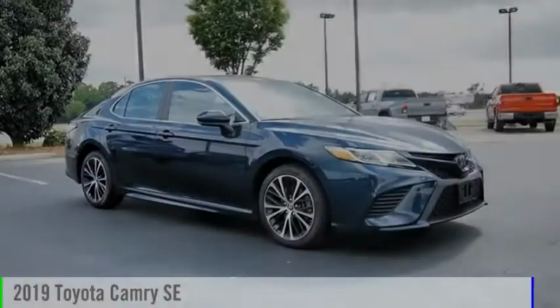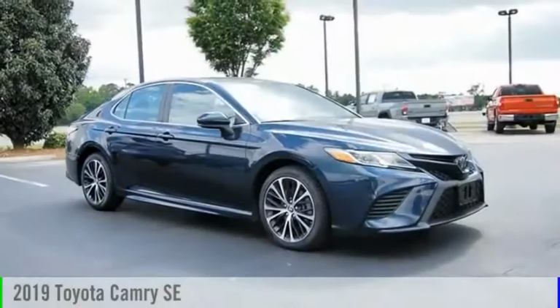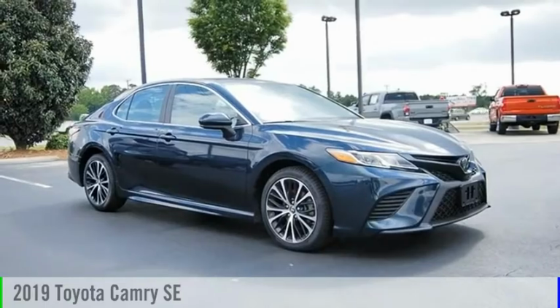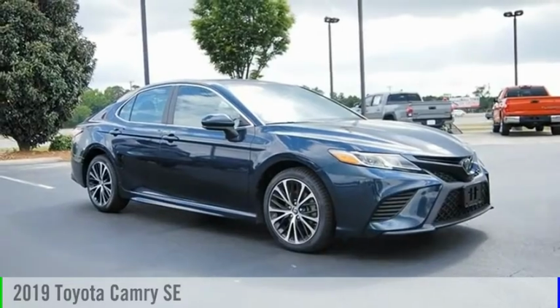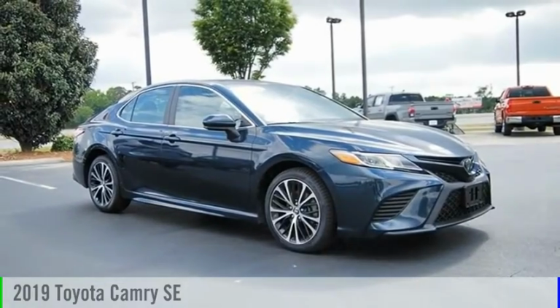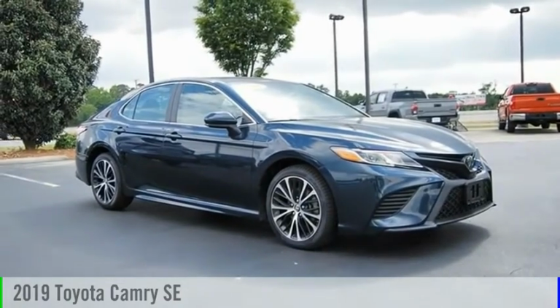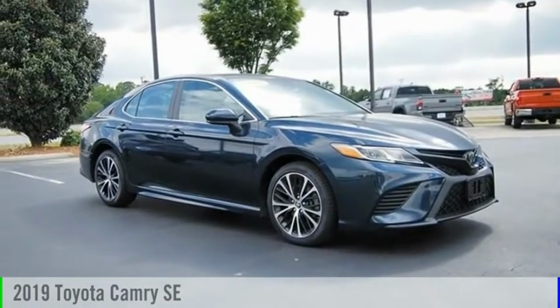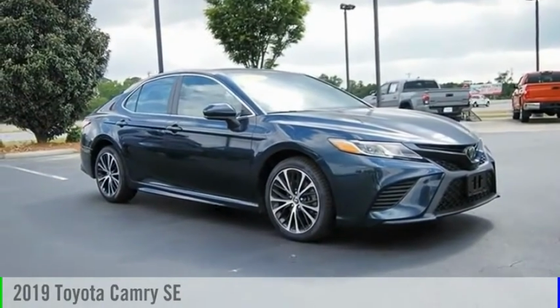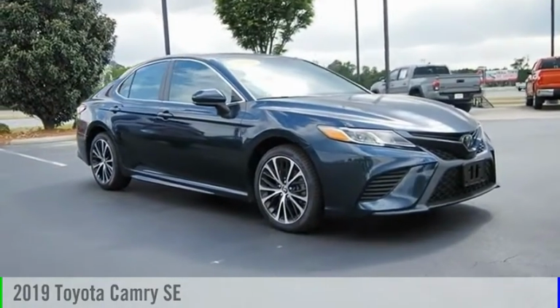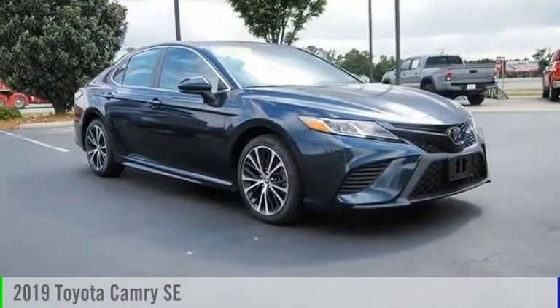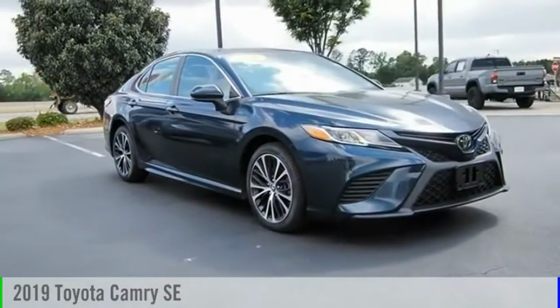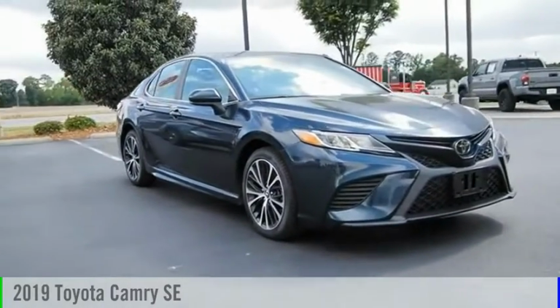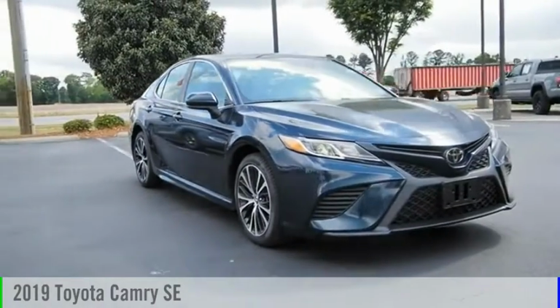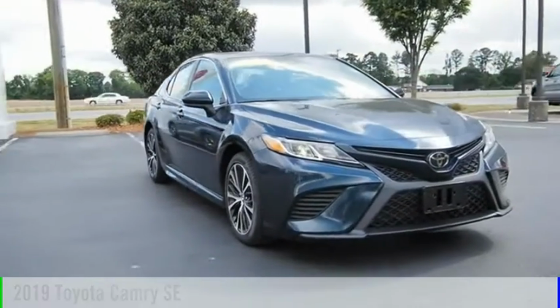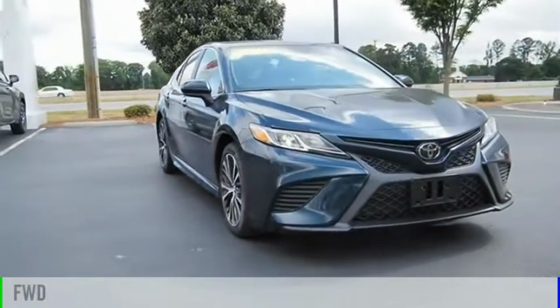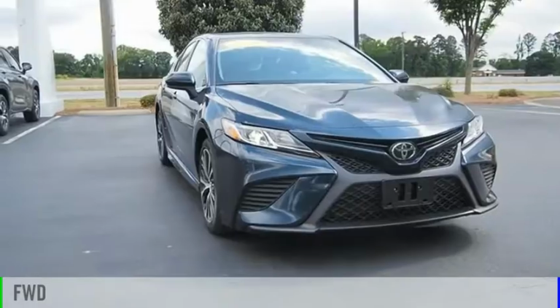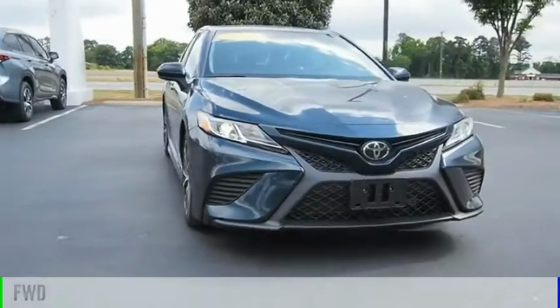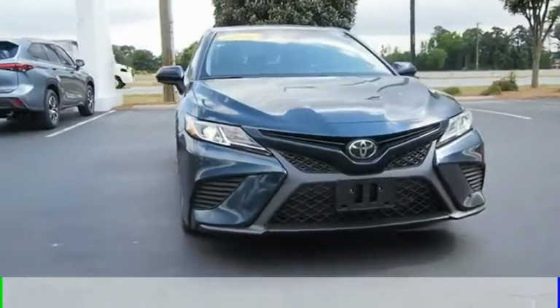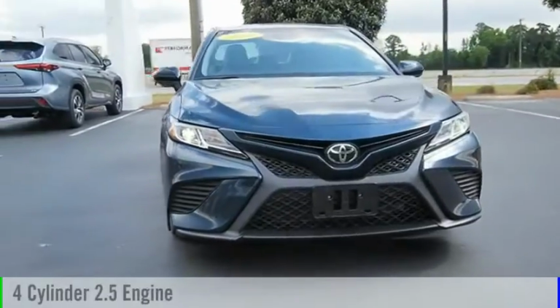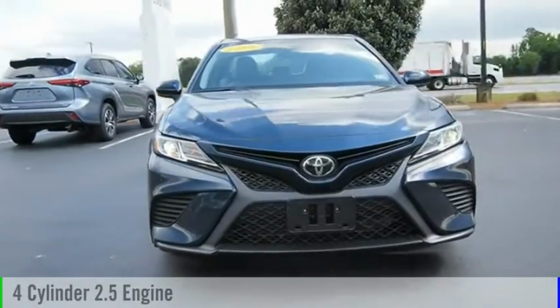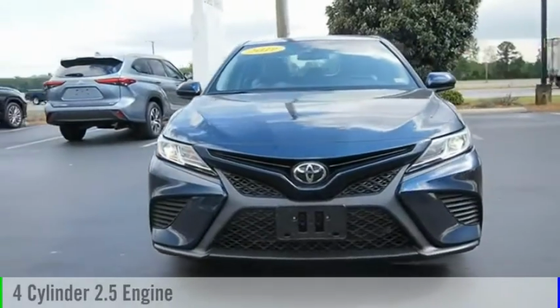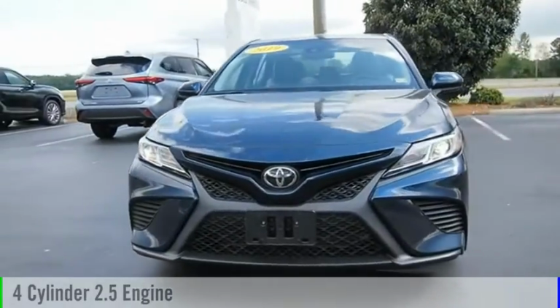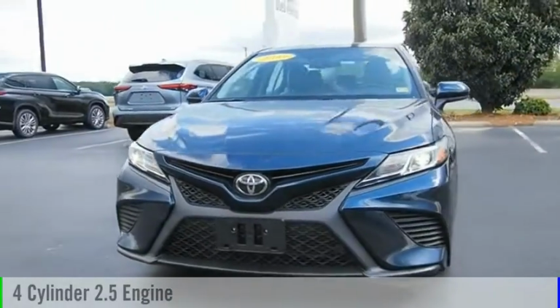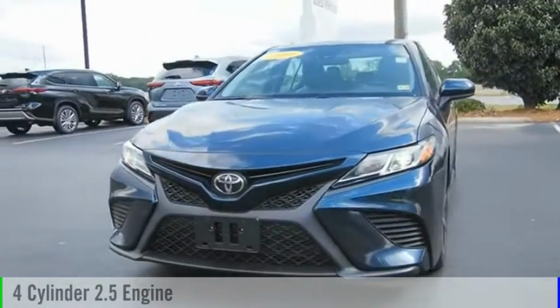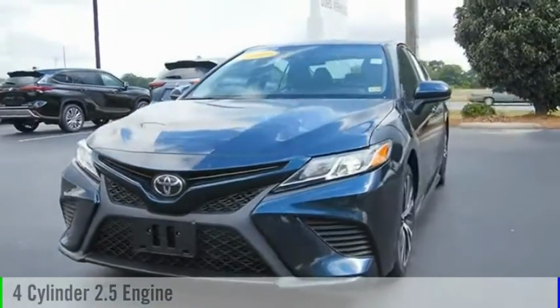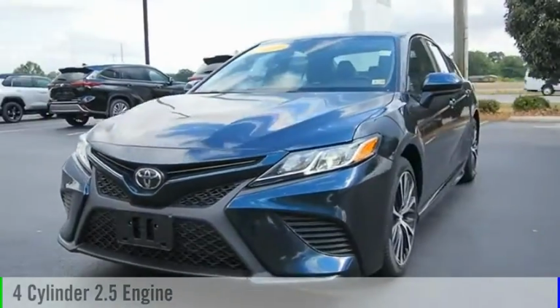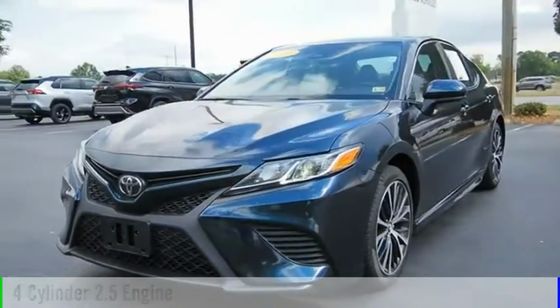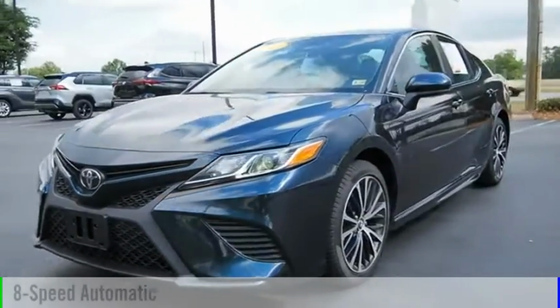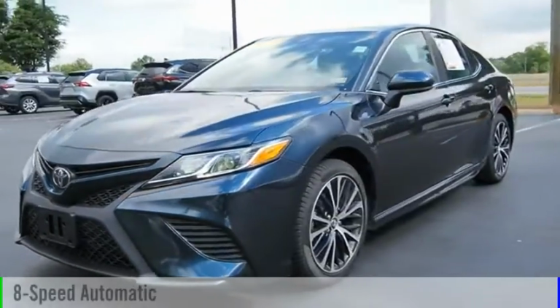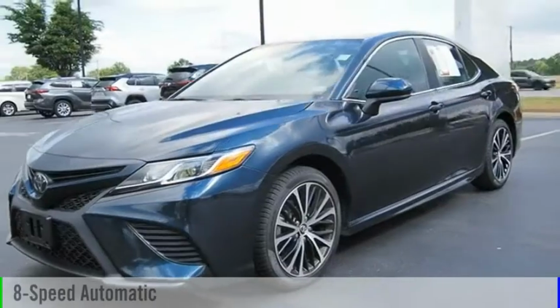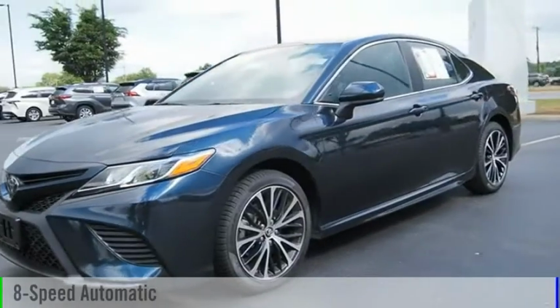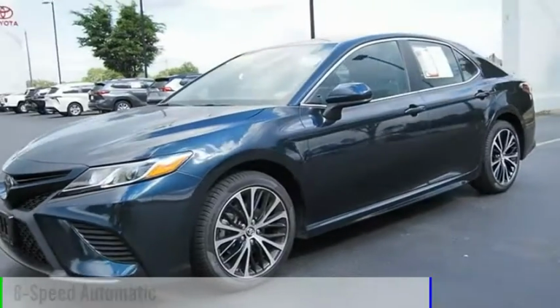Come test drive the 2019 Camry. This vehicle is powered by a front-wheel drive, four-cylinder, 2.5-liter engine, and comes with an eight-speed automatic transmission.